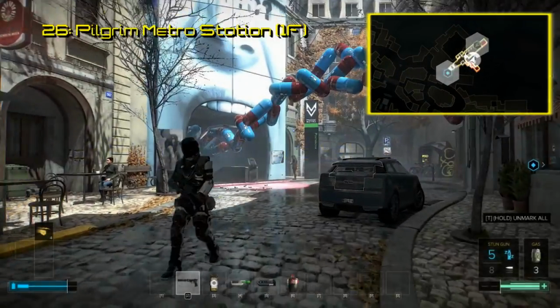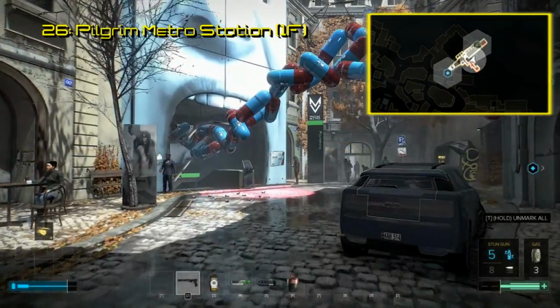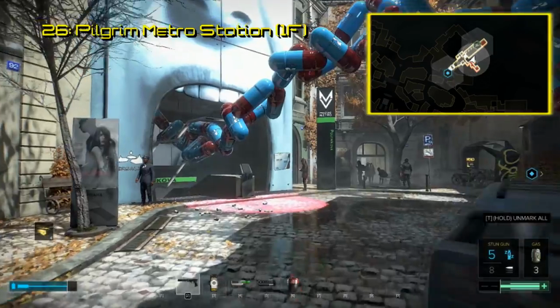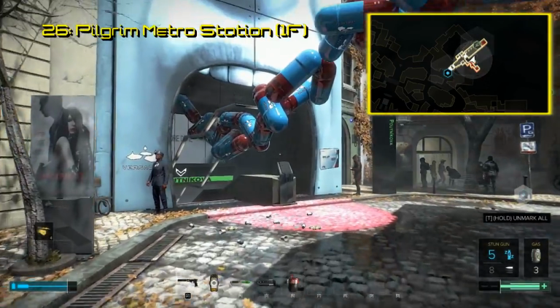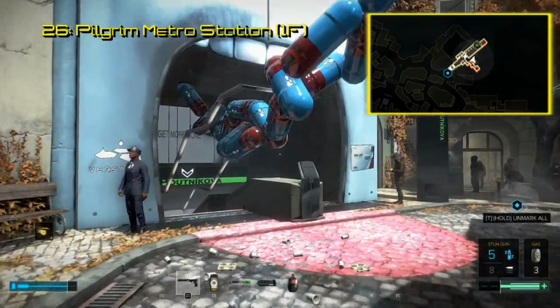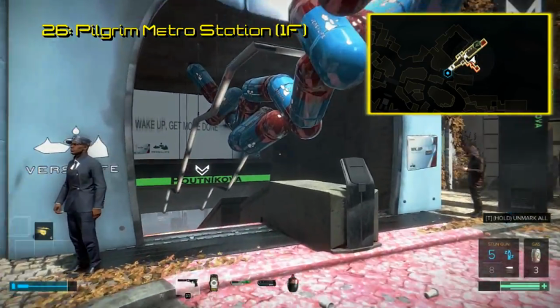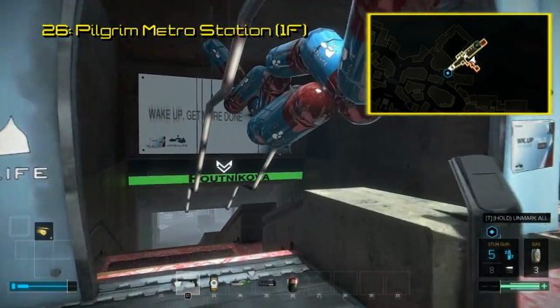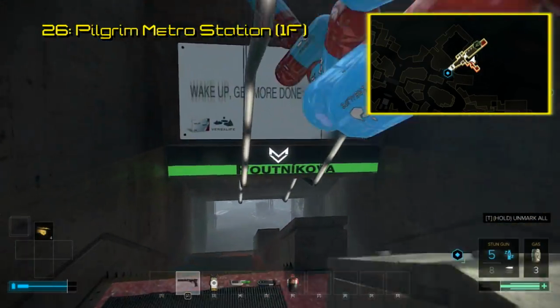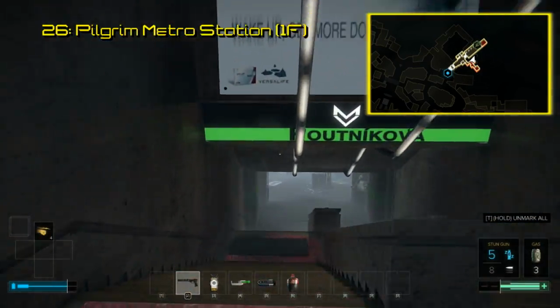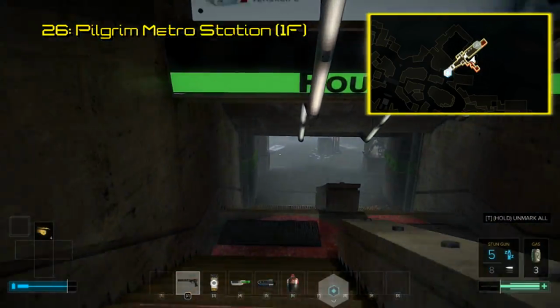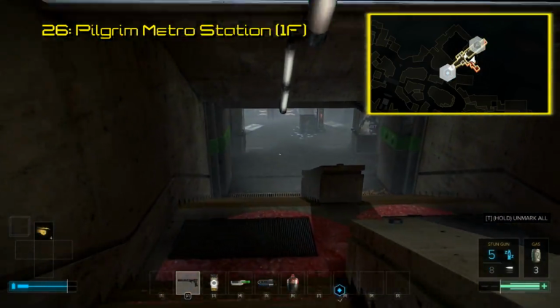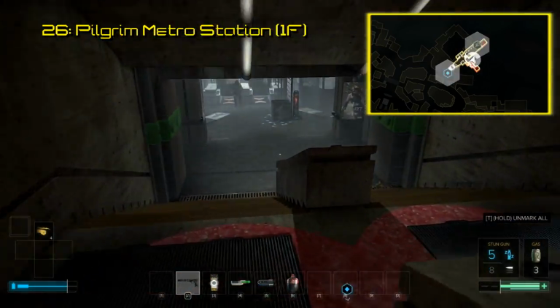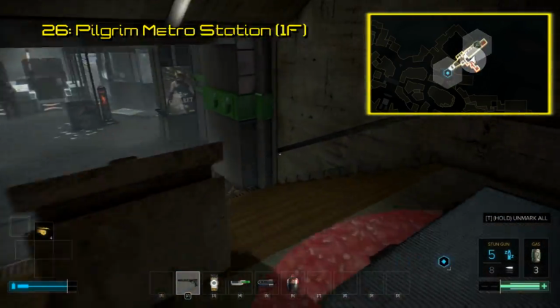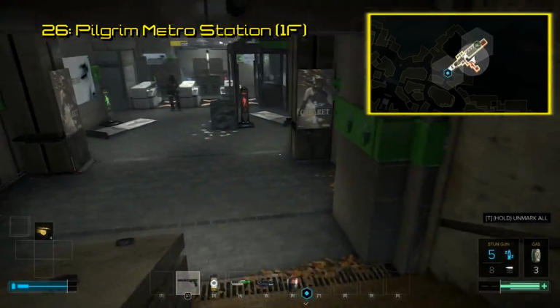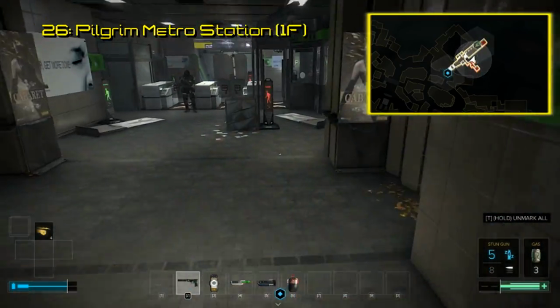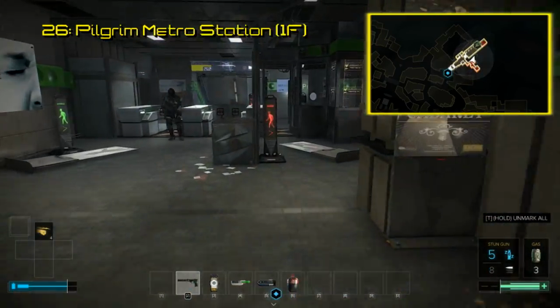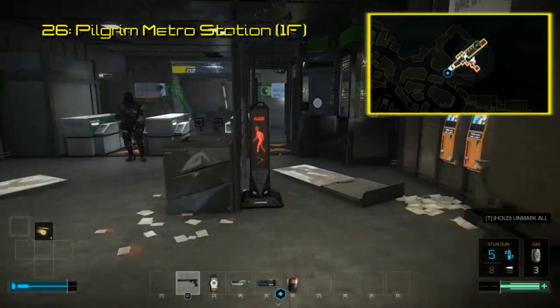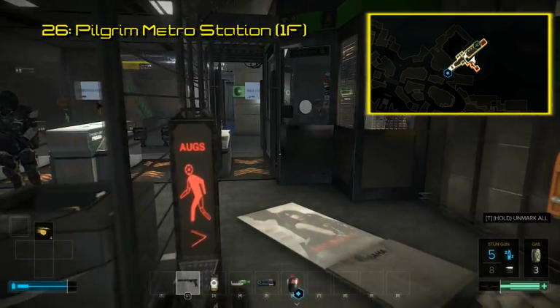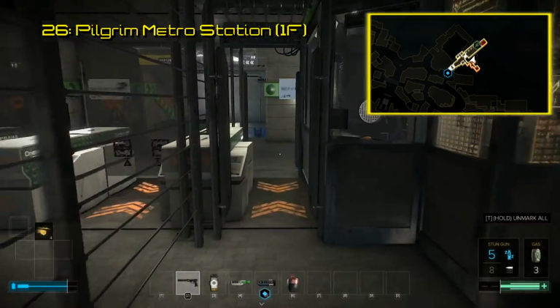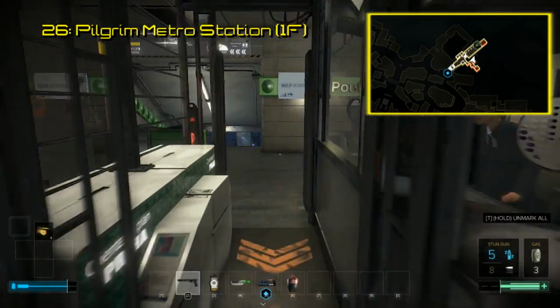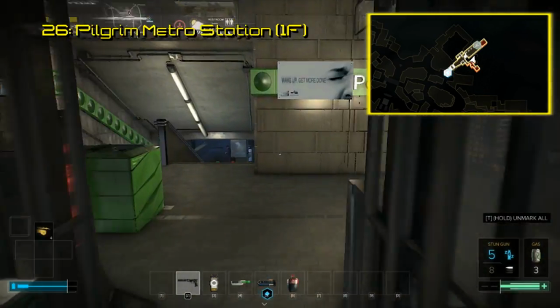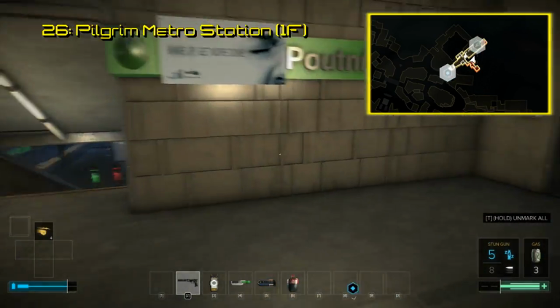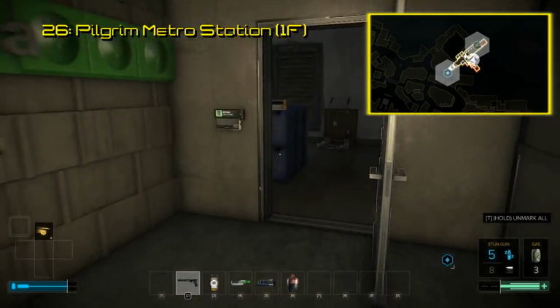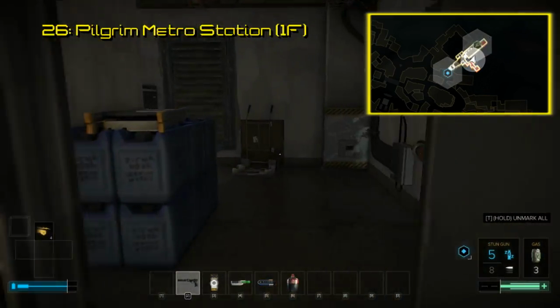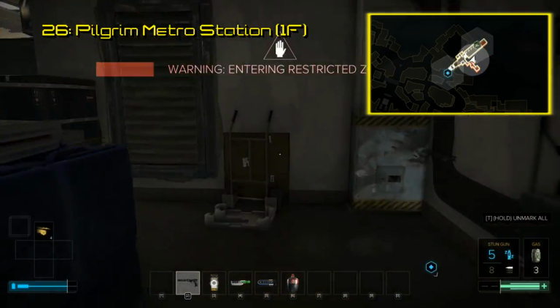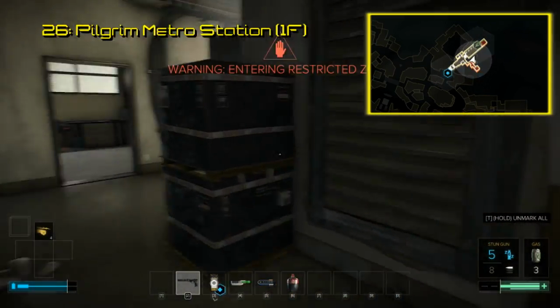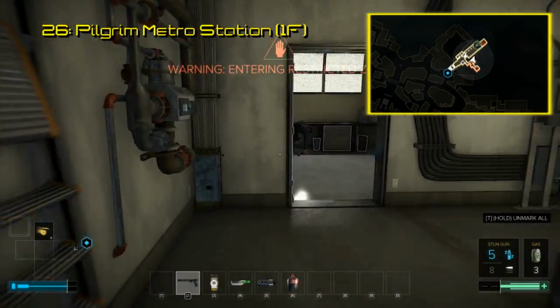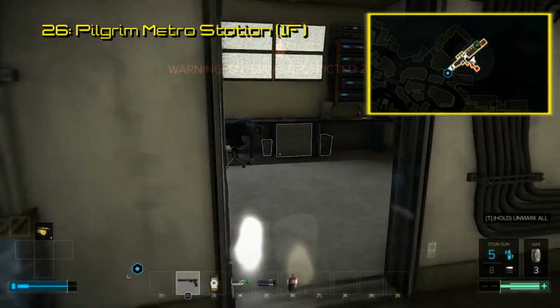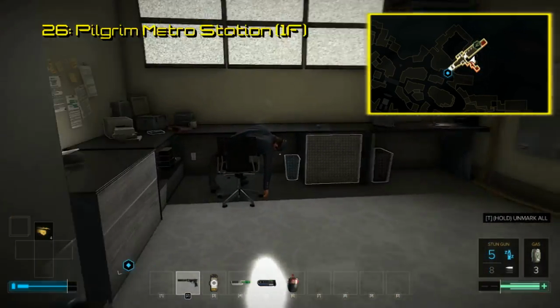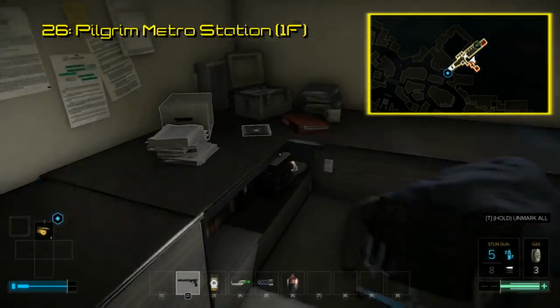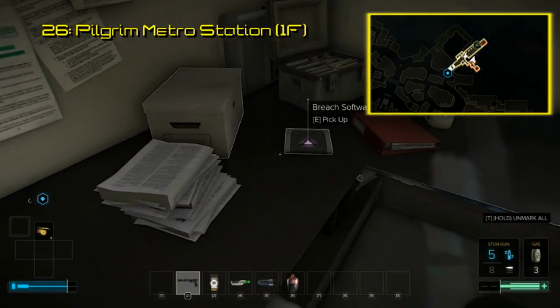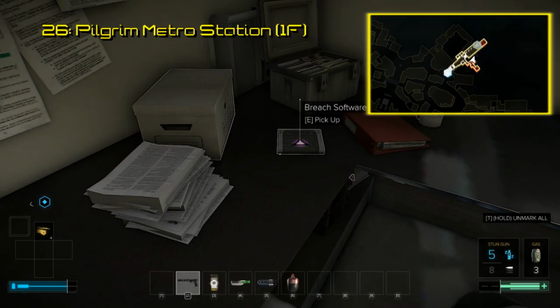On the northeast side of Prague is the Pilgrim Metro Station and the 26th piece of software. If you get into the restricted hallway behind the ticket booth and take the door into the first room, you will find yourself in the presence of yet another Breach software.